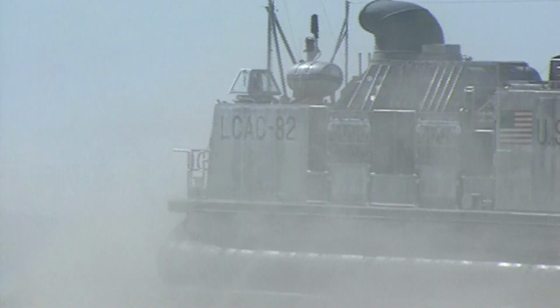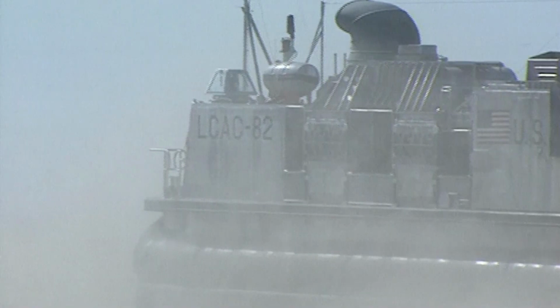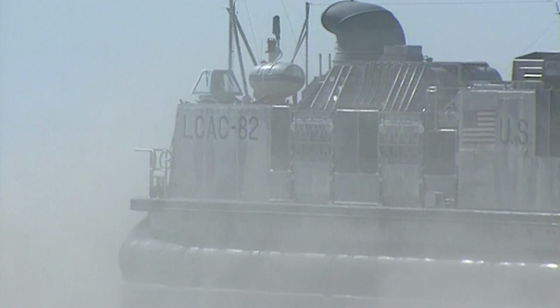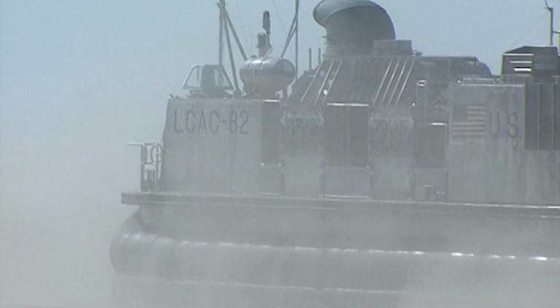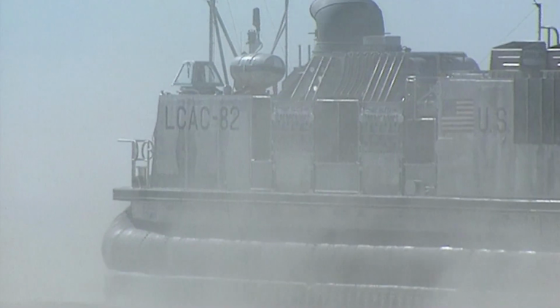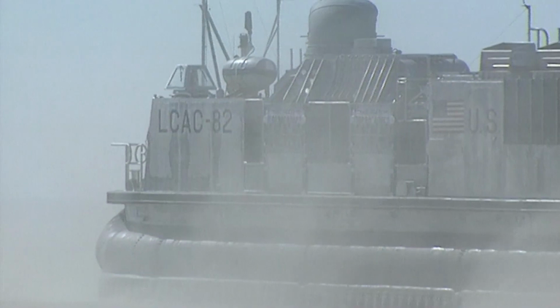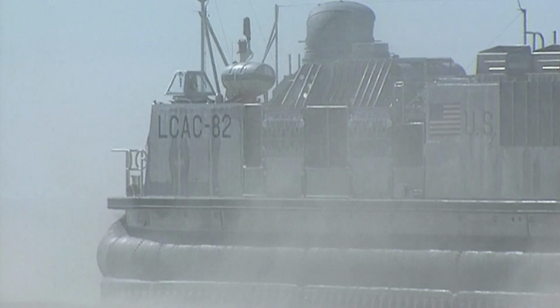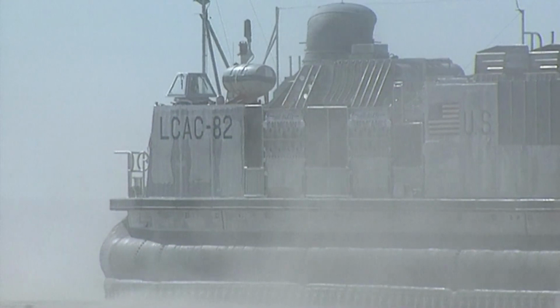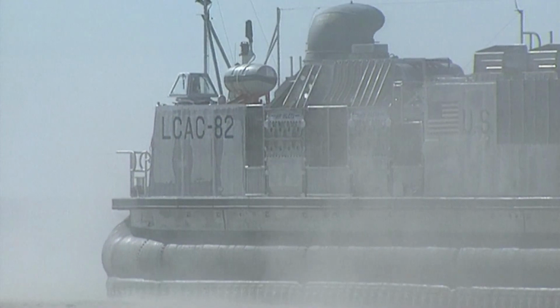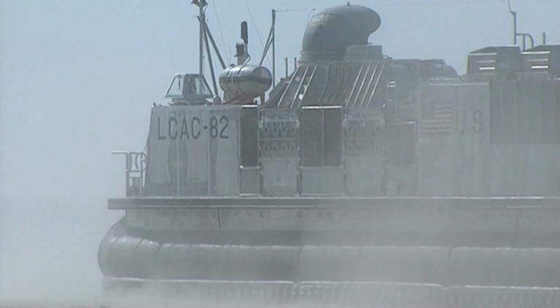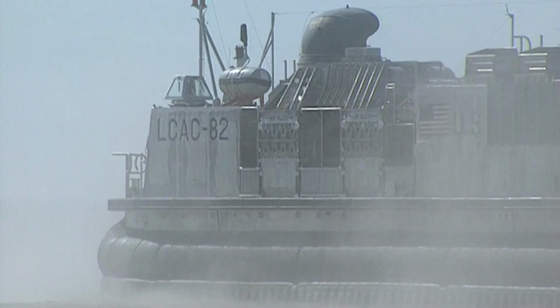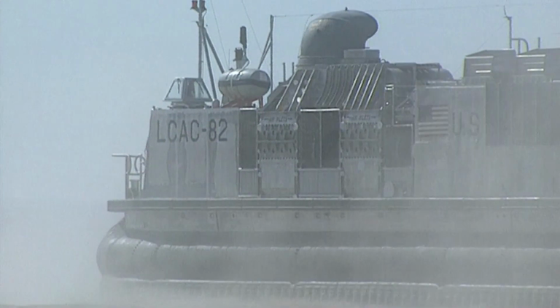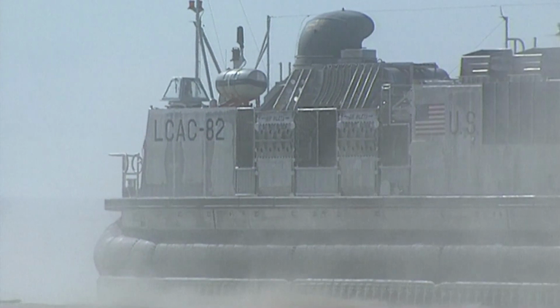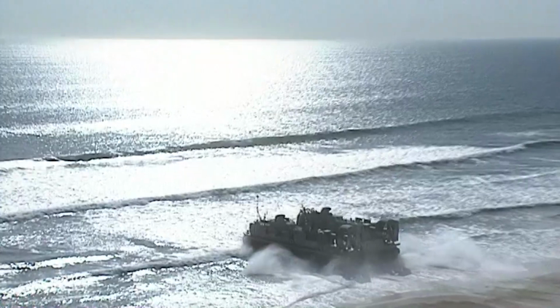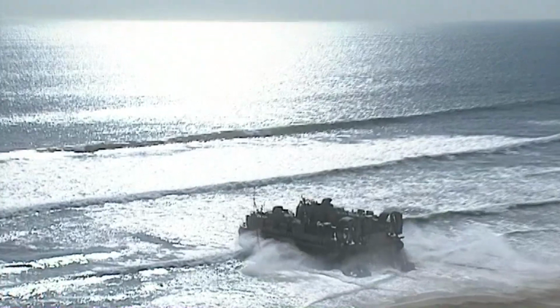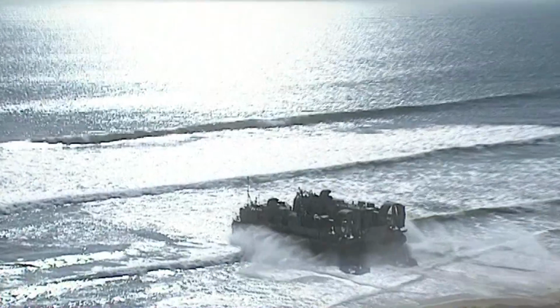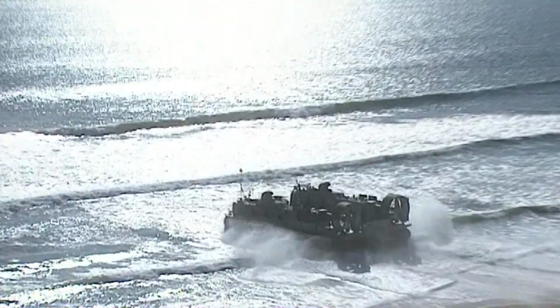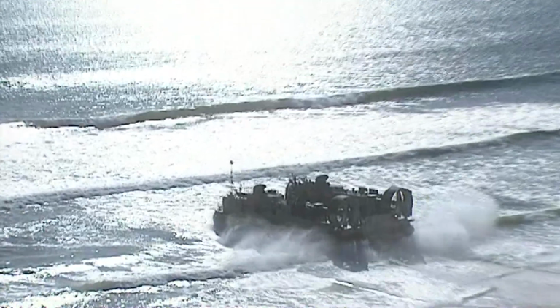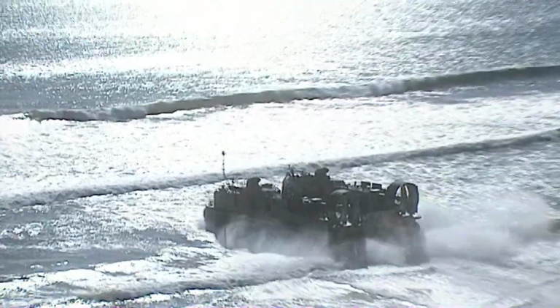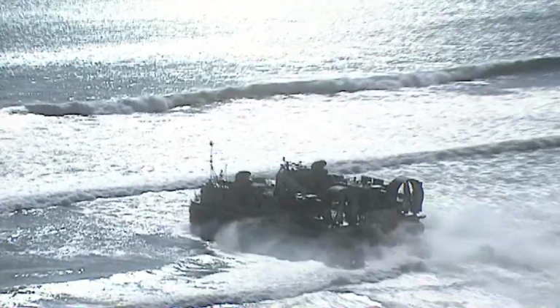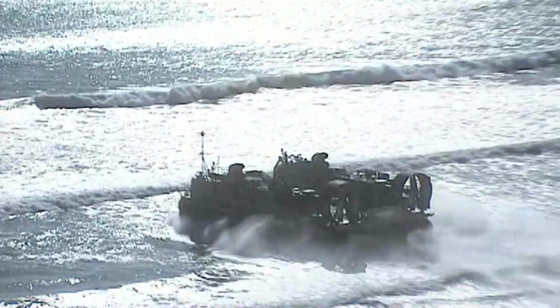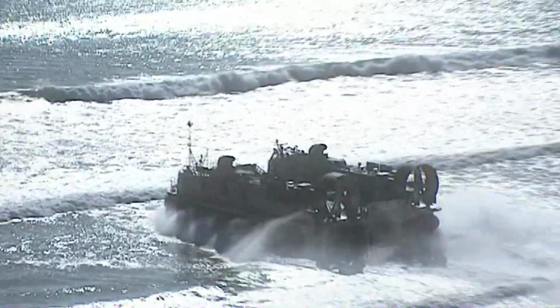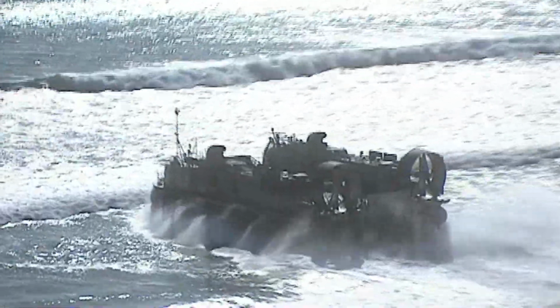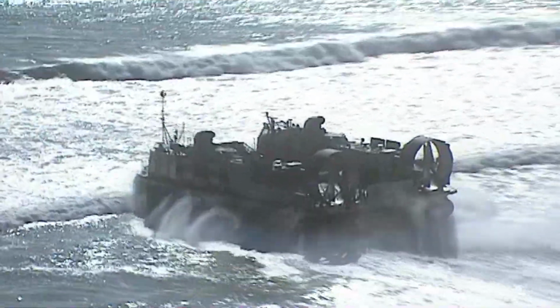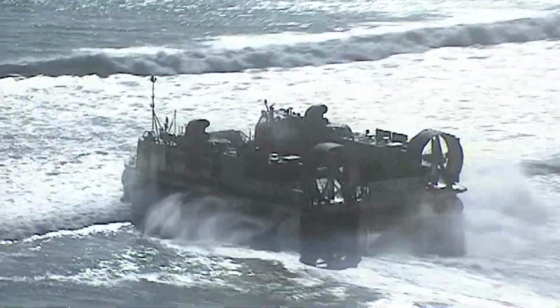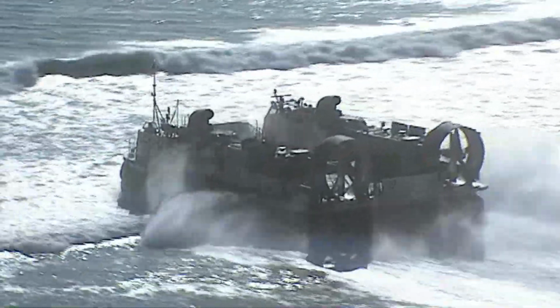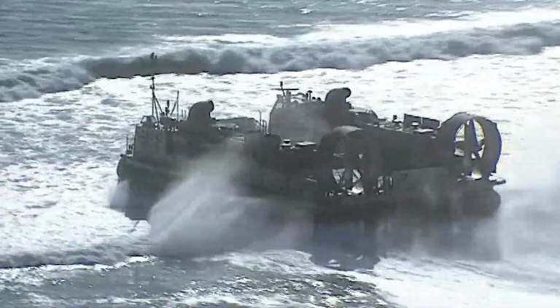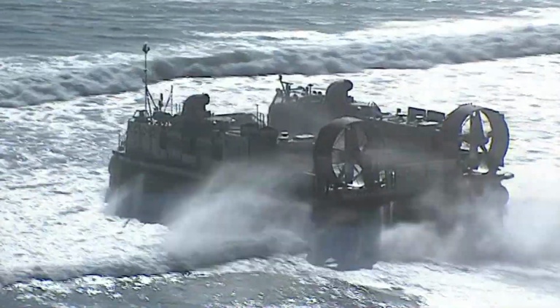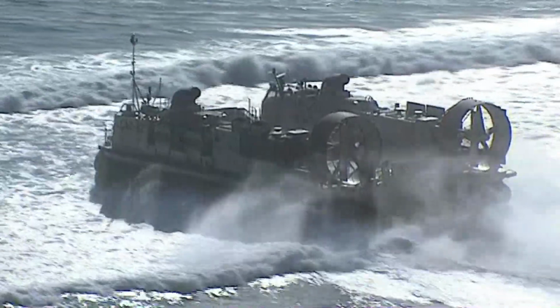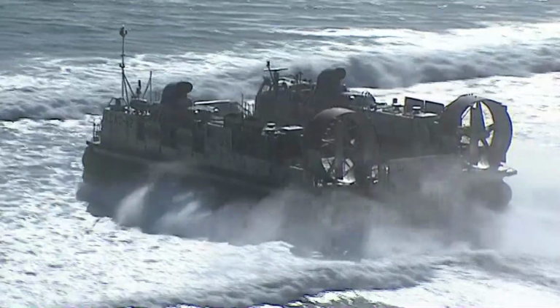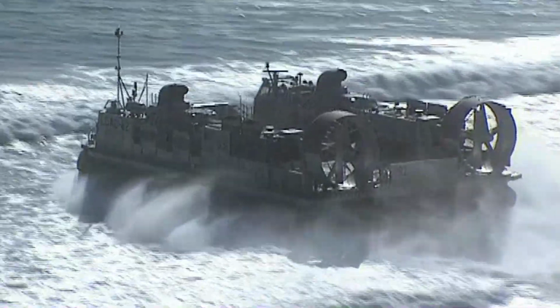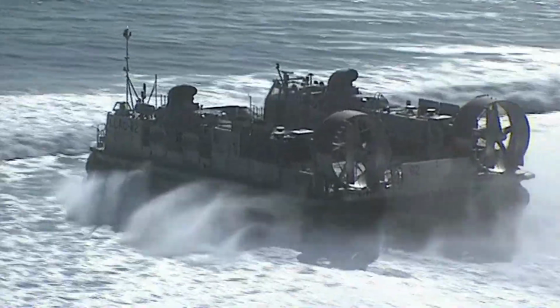The LCACs weigh a hundred tons each. They carry four gas turbine engines of 4,000 horsepower each, a total of 16,000 horsepower.